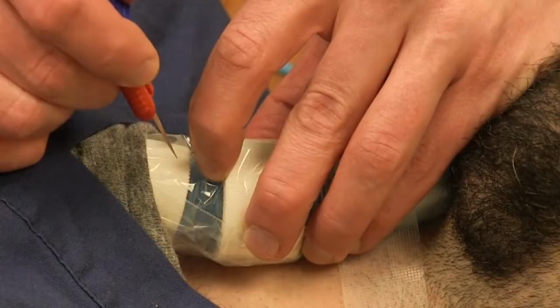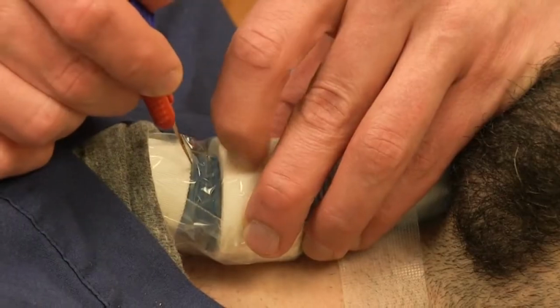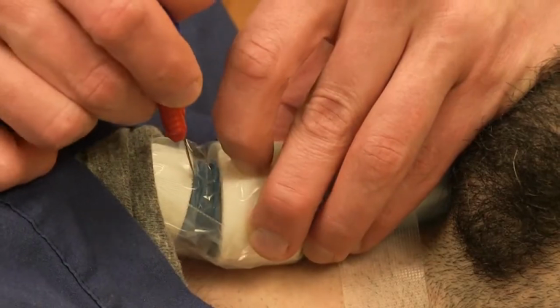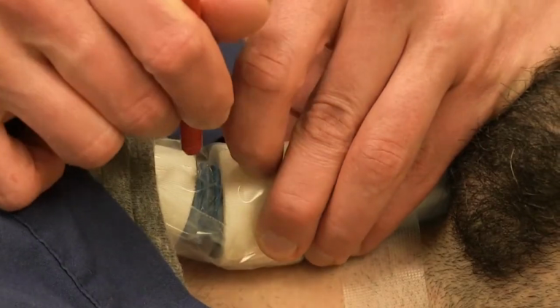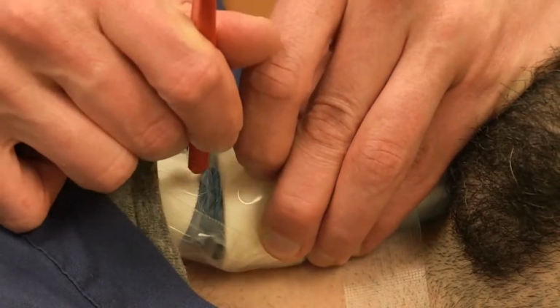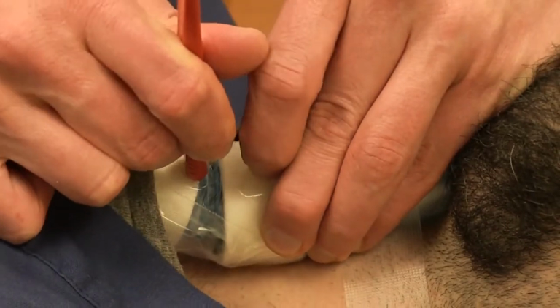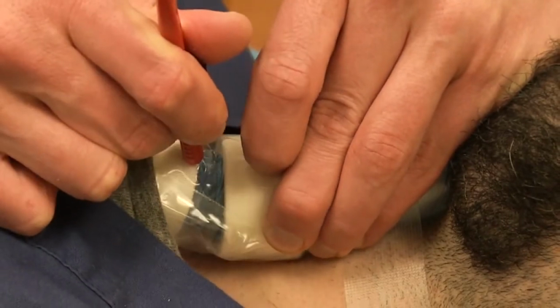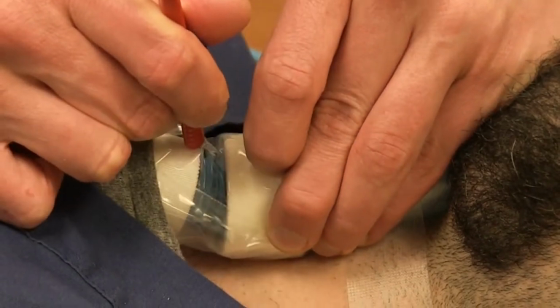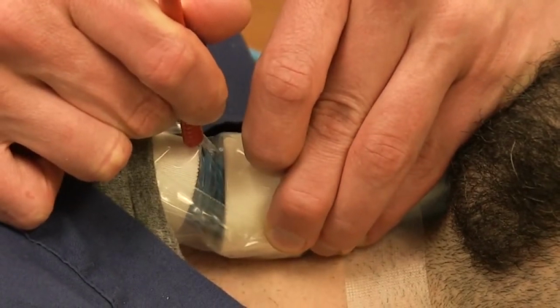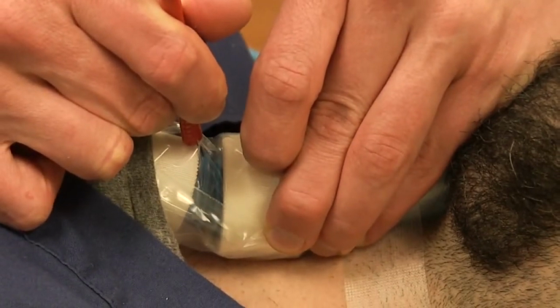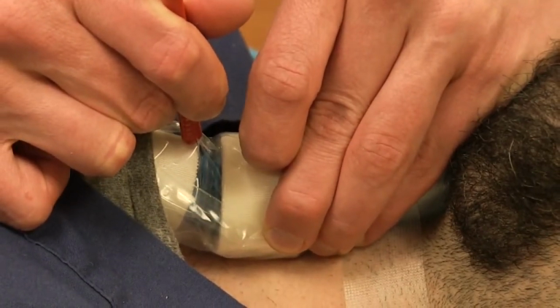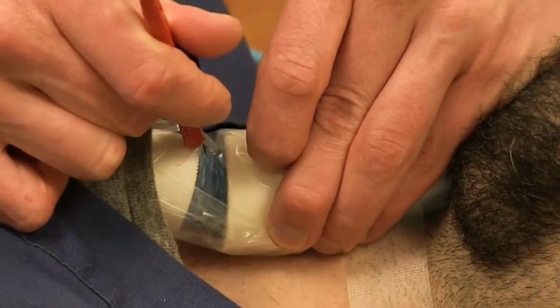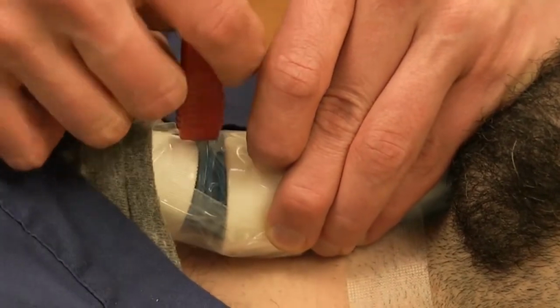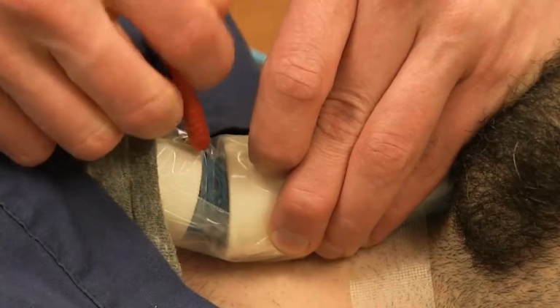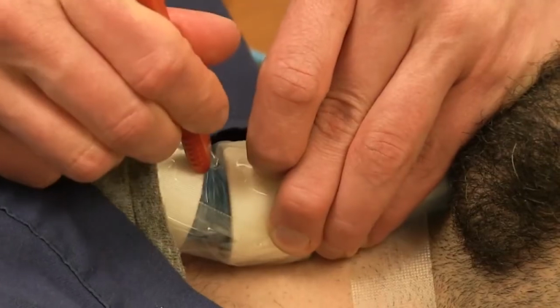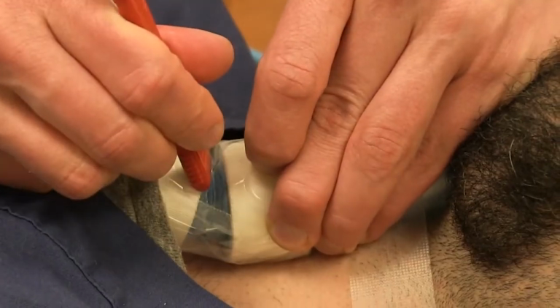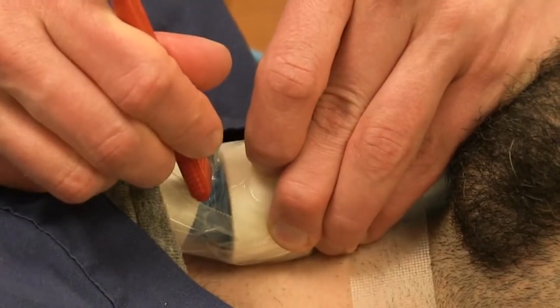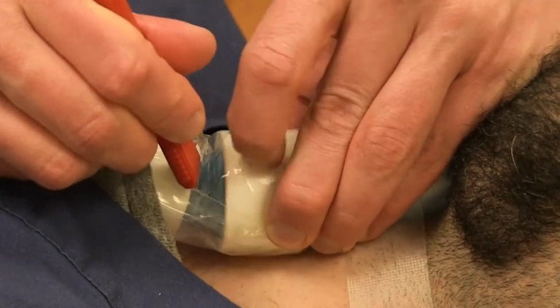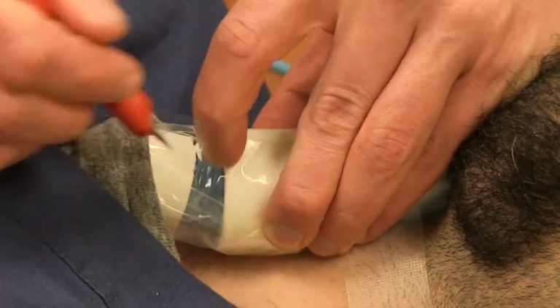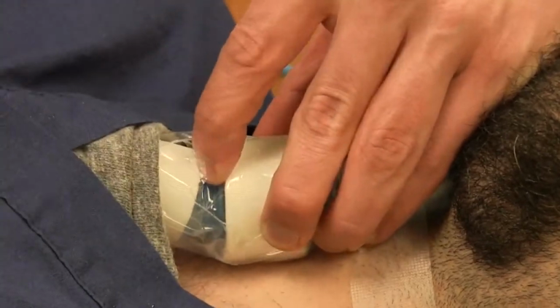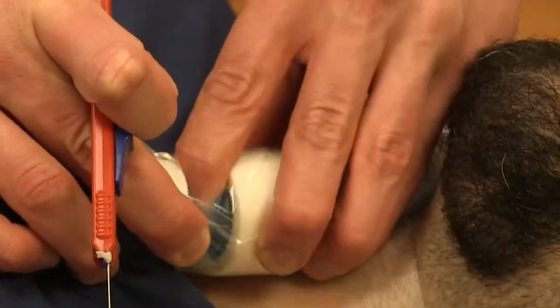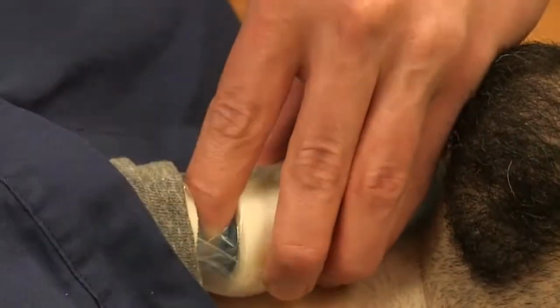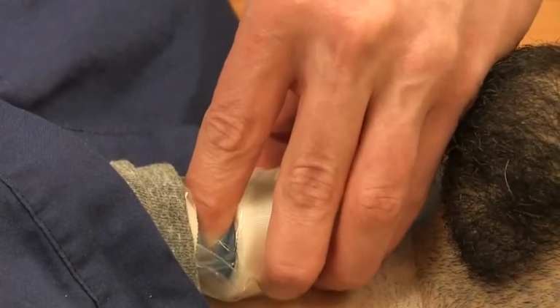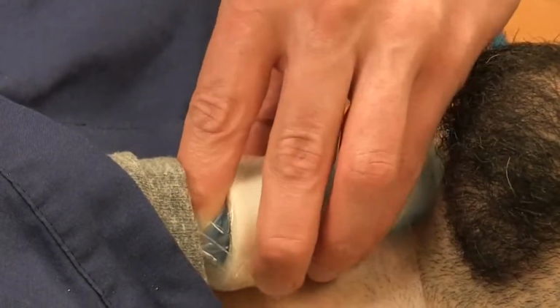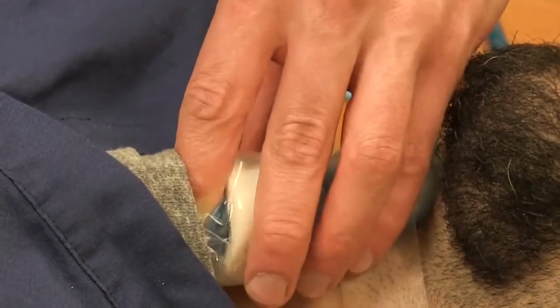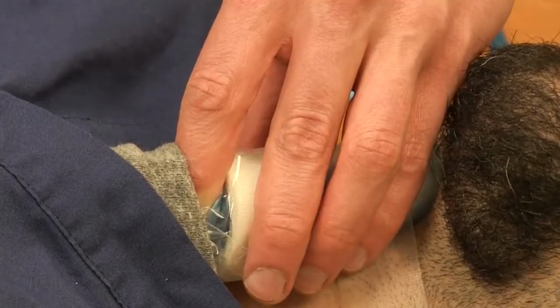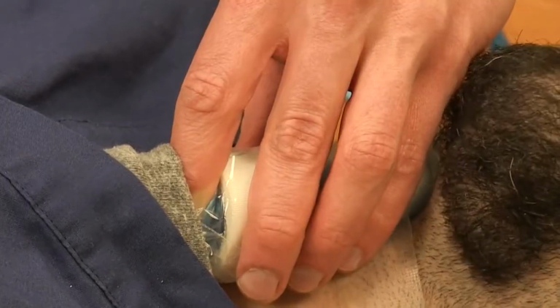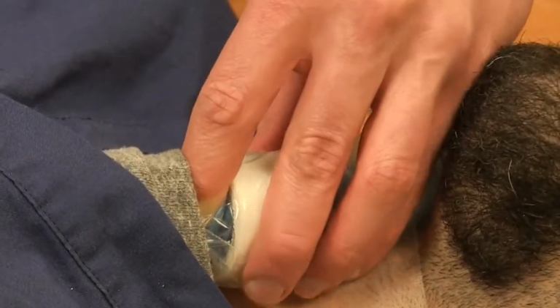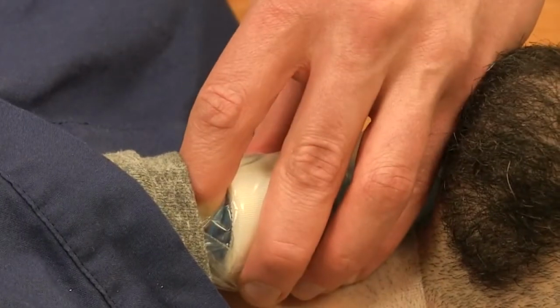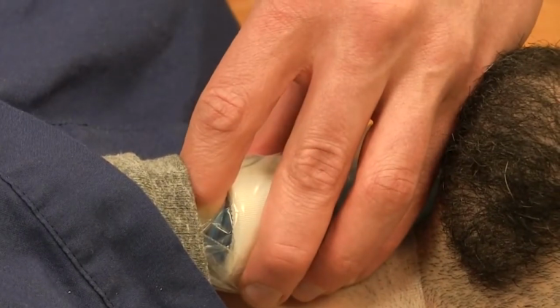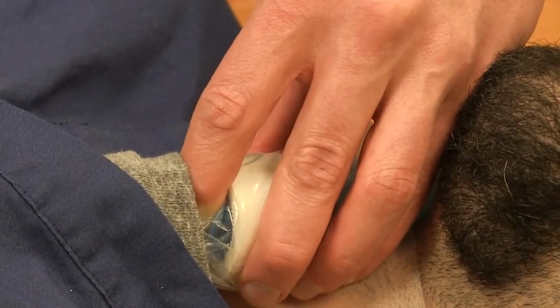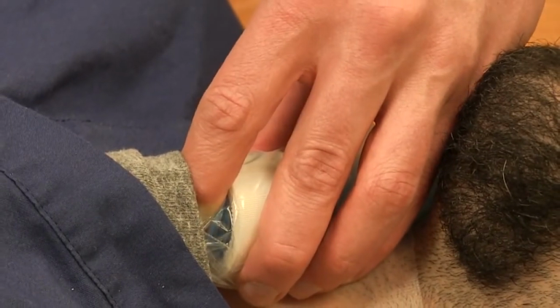I'm now going to re-feel the membrane through skin, get my scalpel in there, and go towards me all the way, then flip and go away from me all the way.